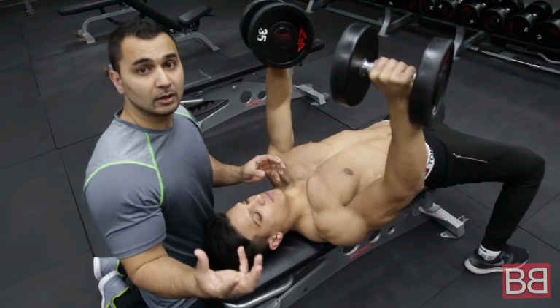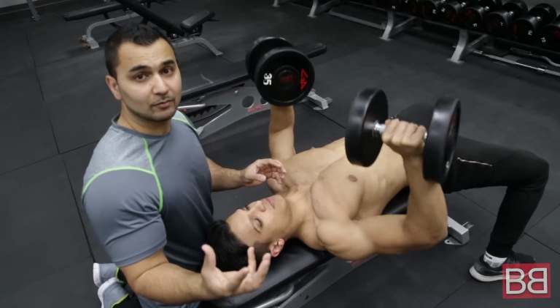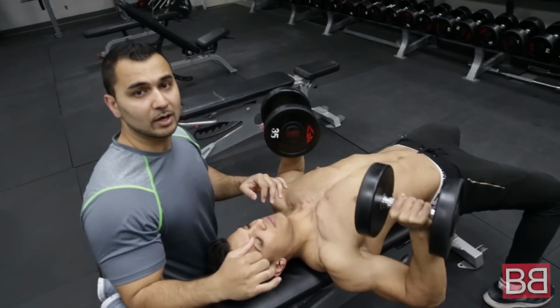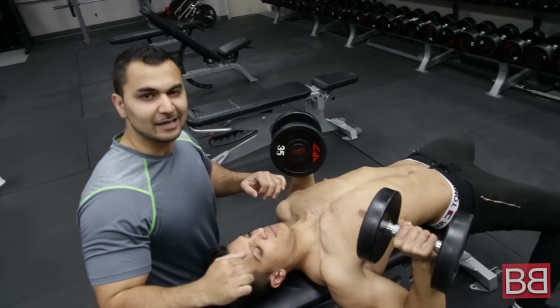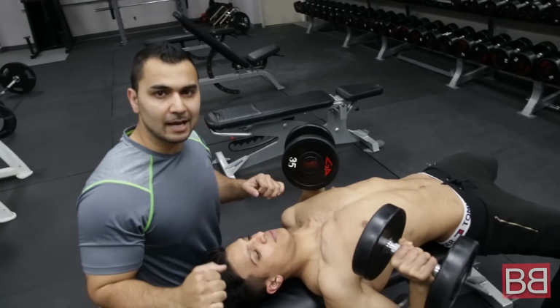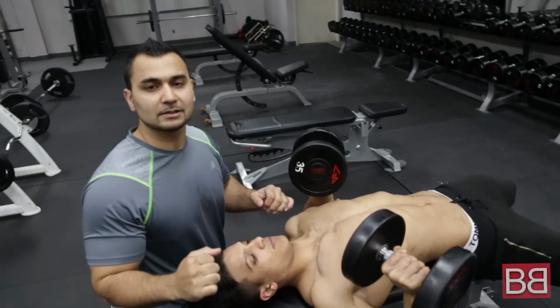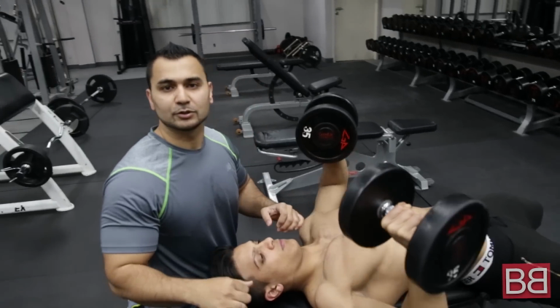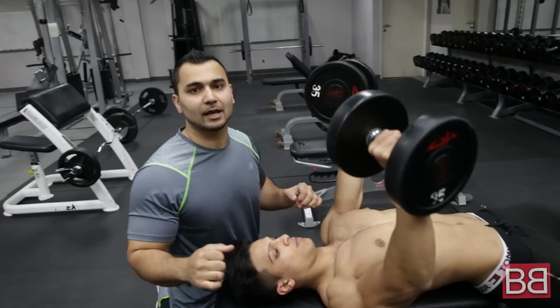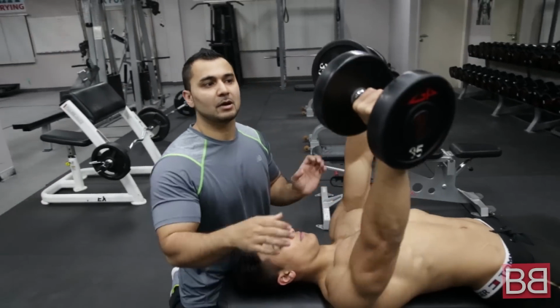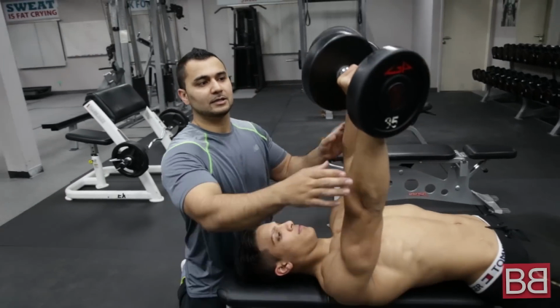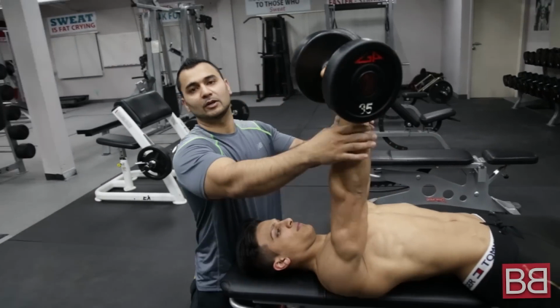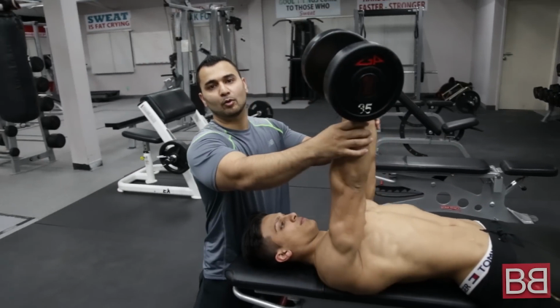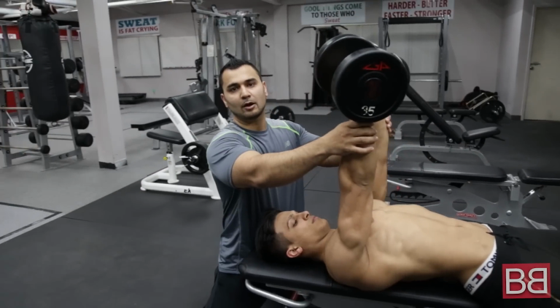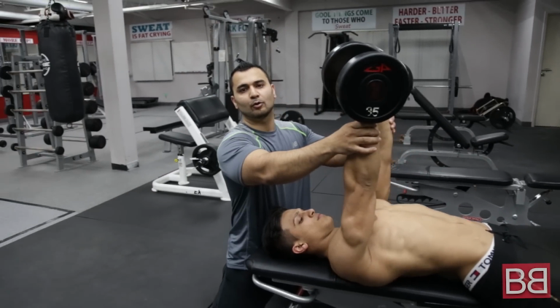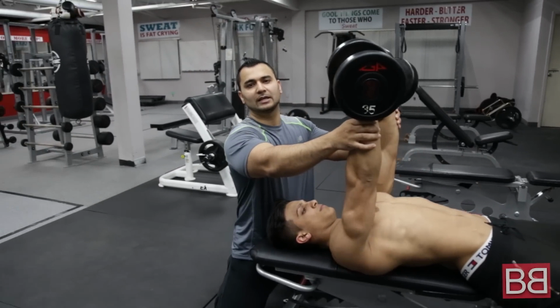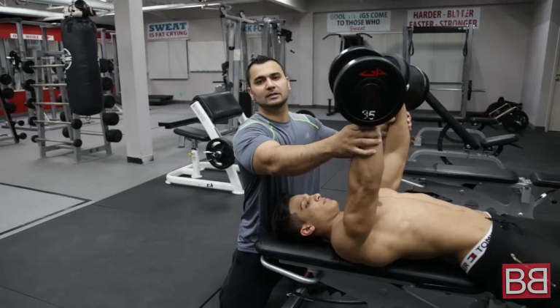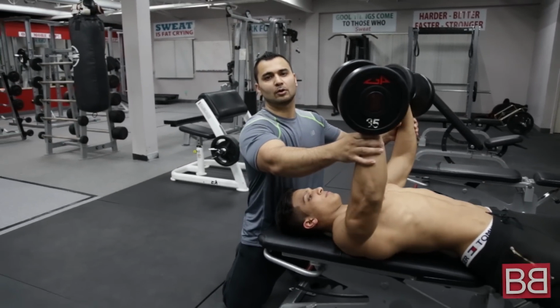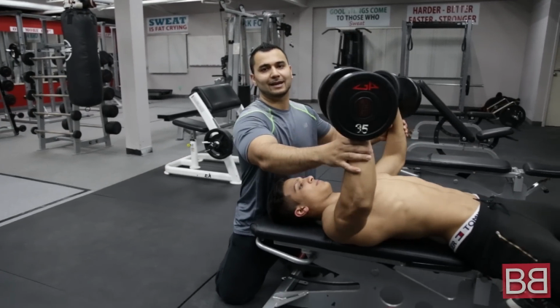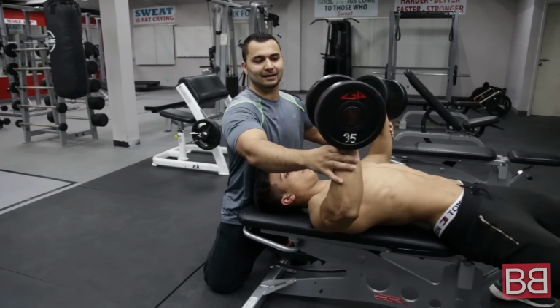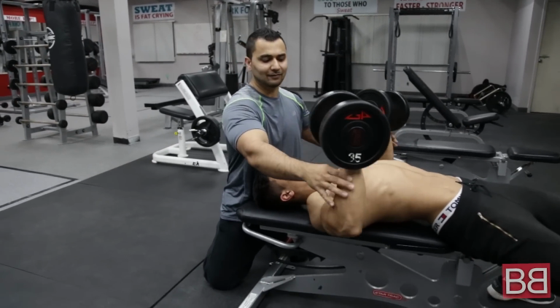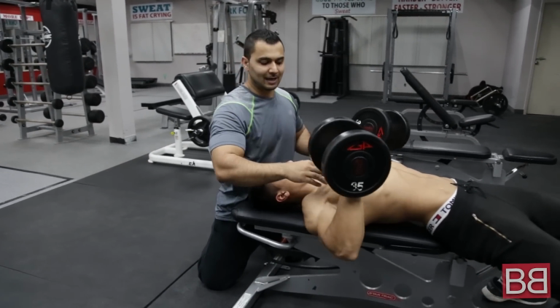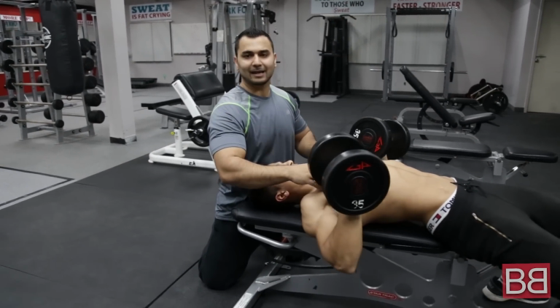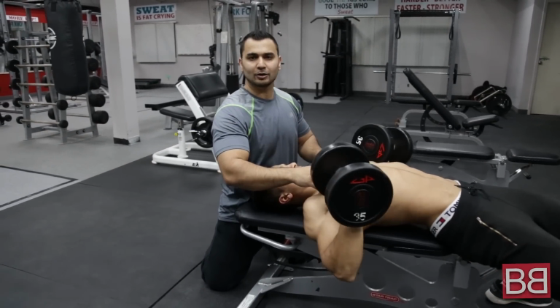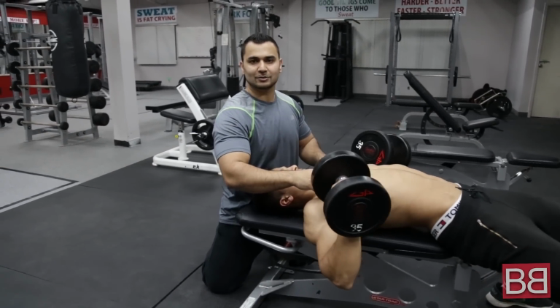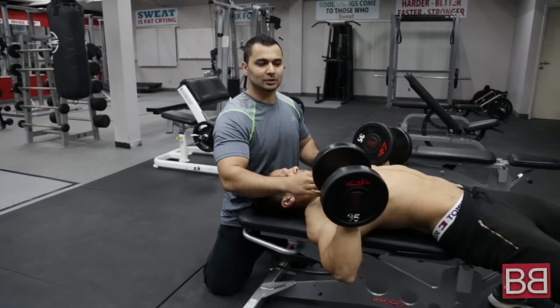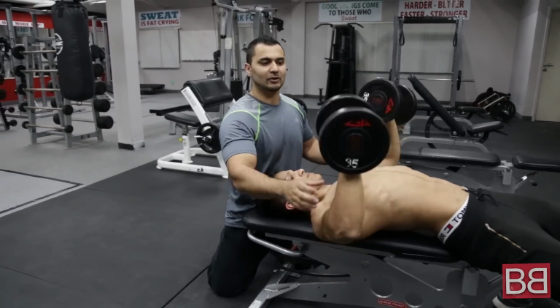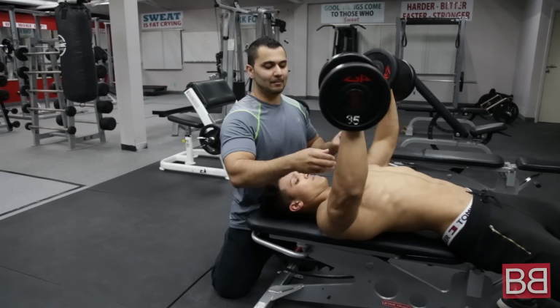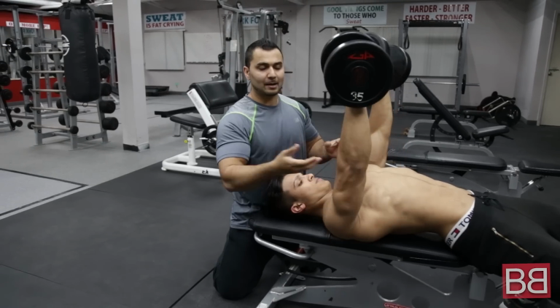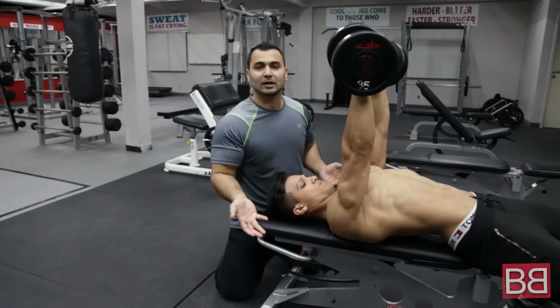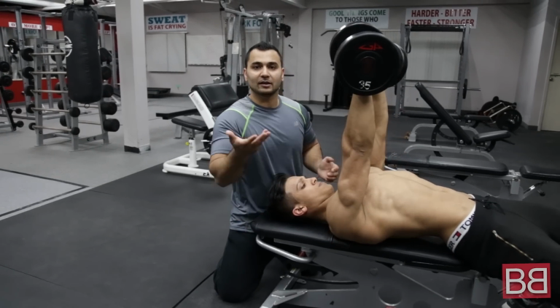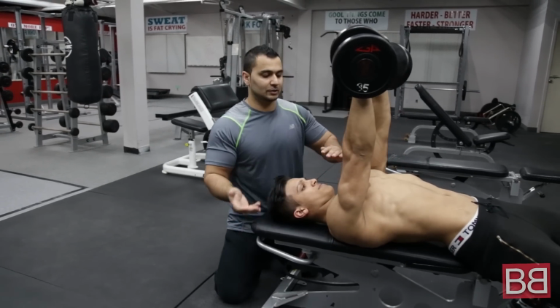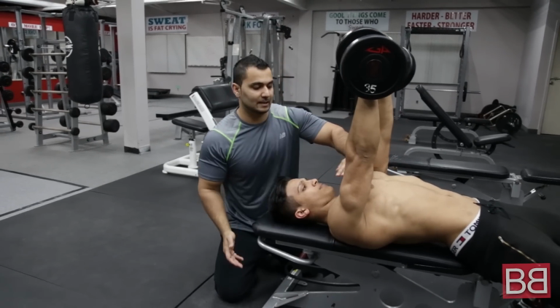Quality over quantity. Nice and slow. When you're going down, go really, really slow like a negative. Get a good stretch. When you come back up, try to lift your chest up.